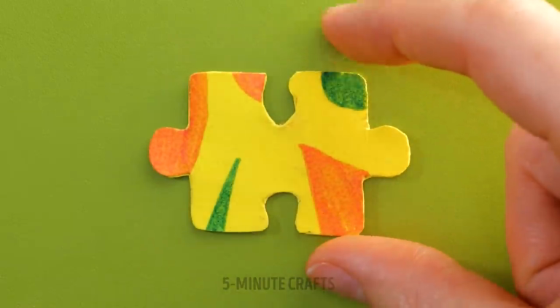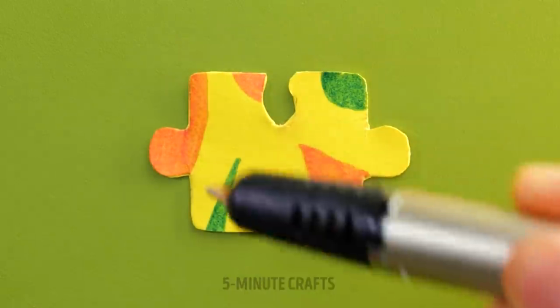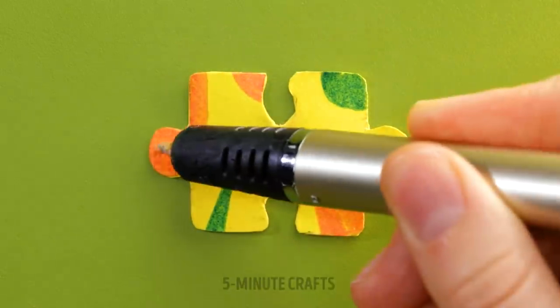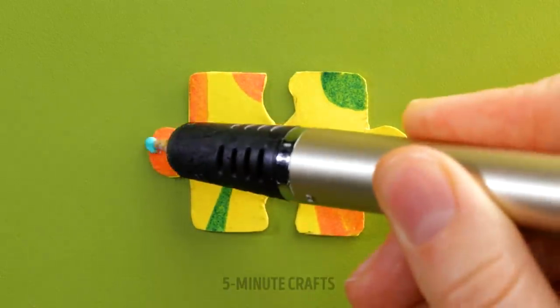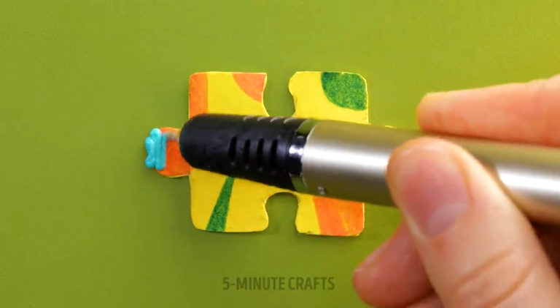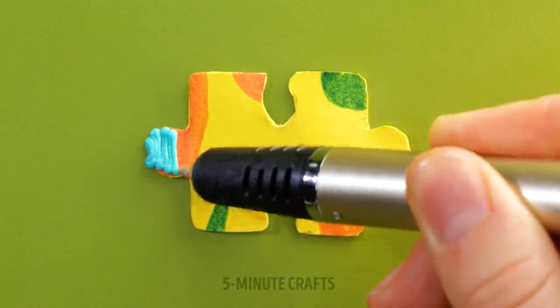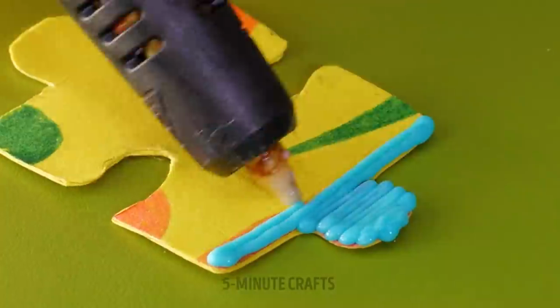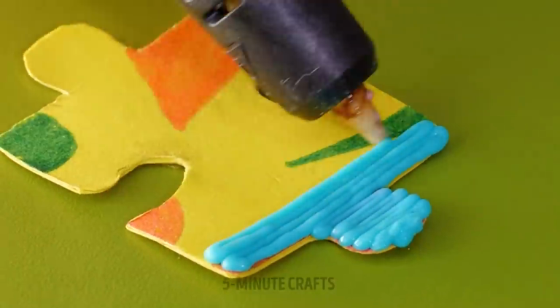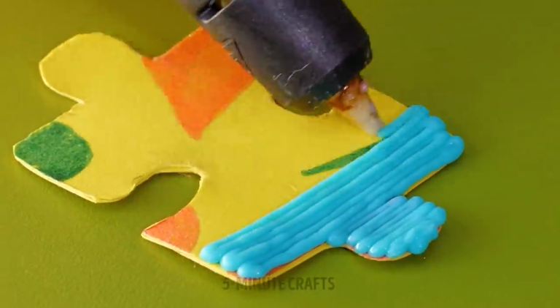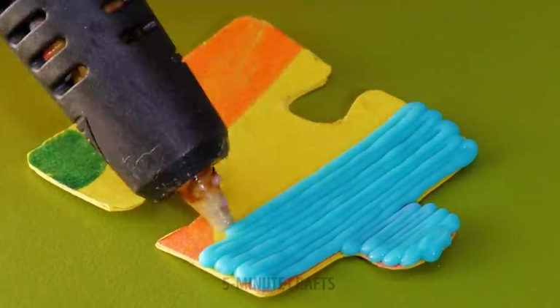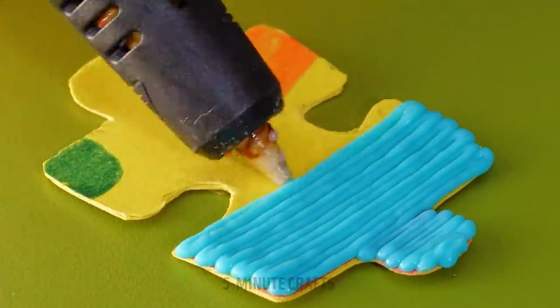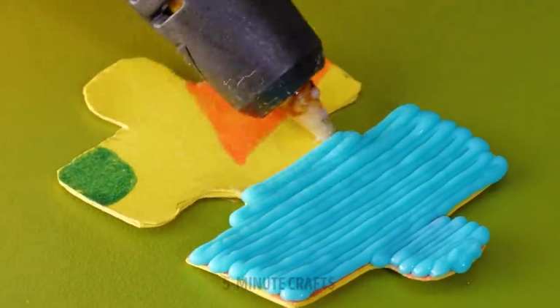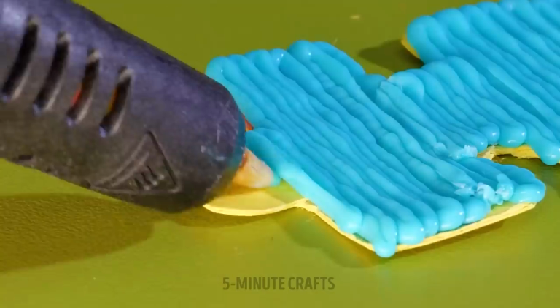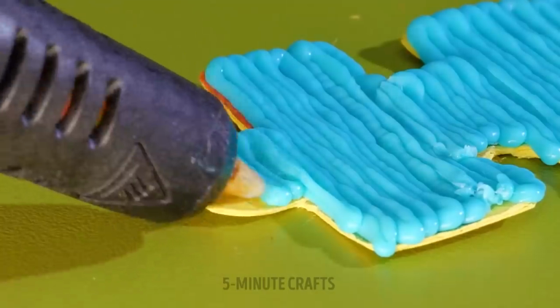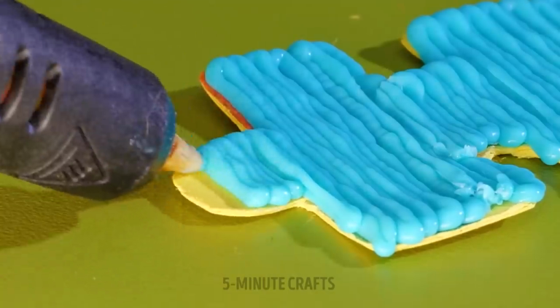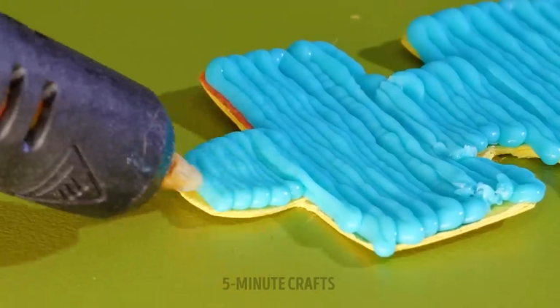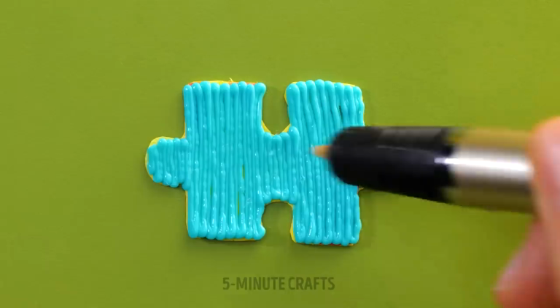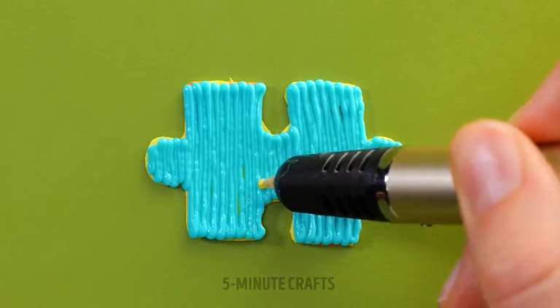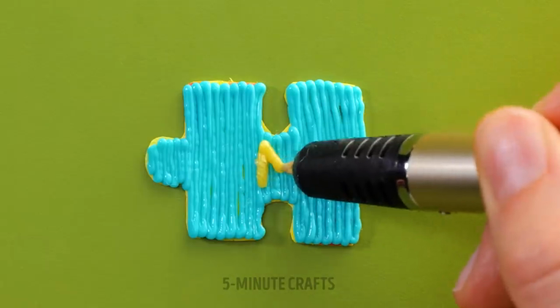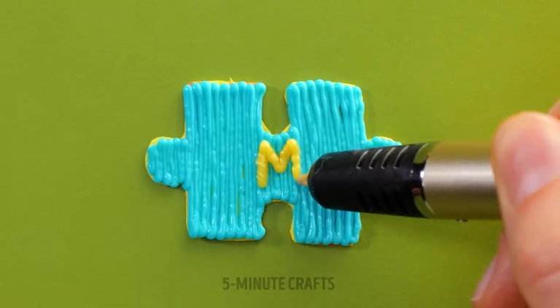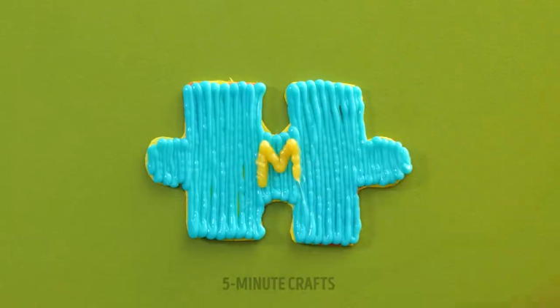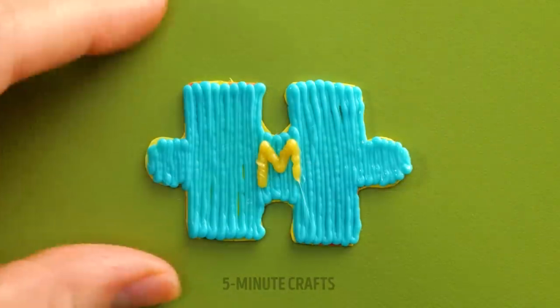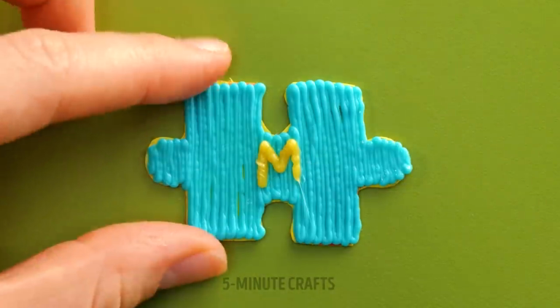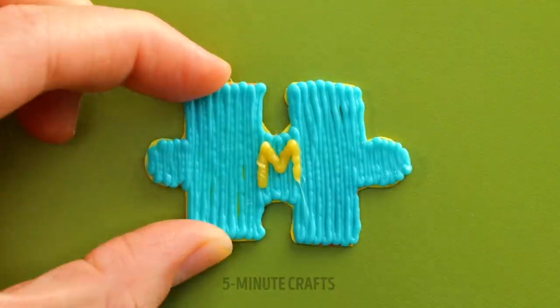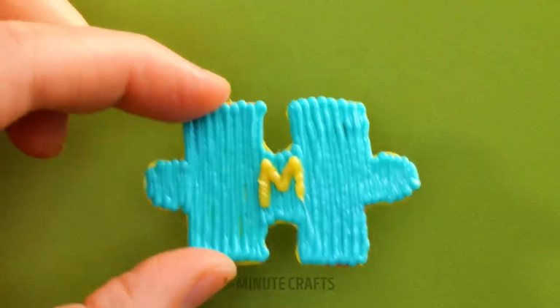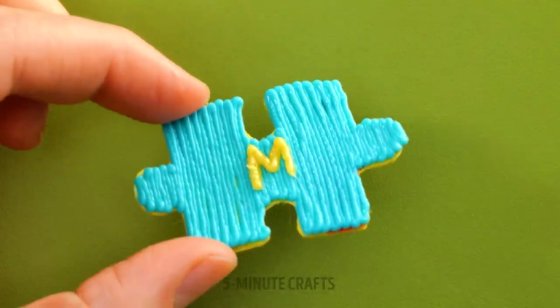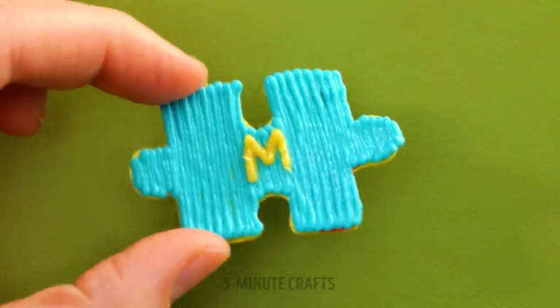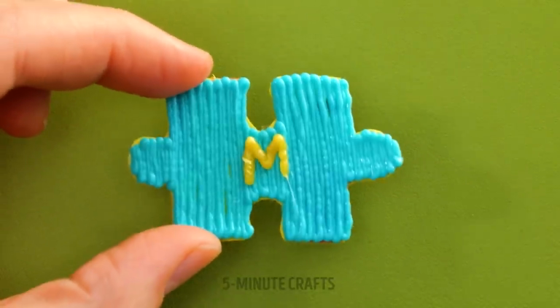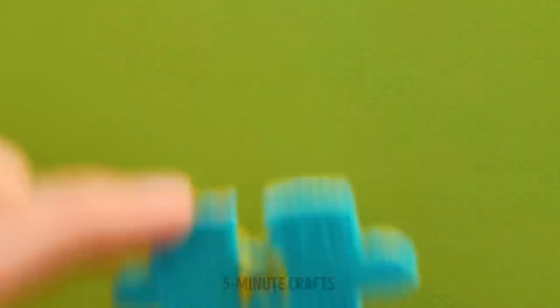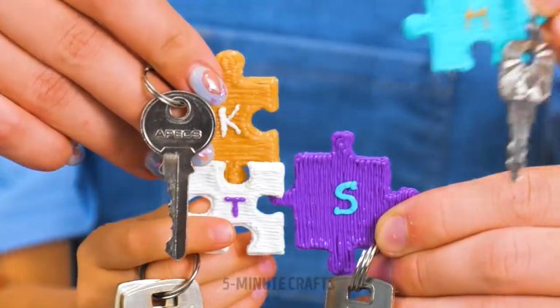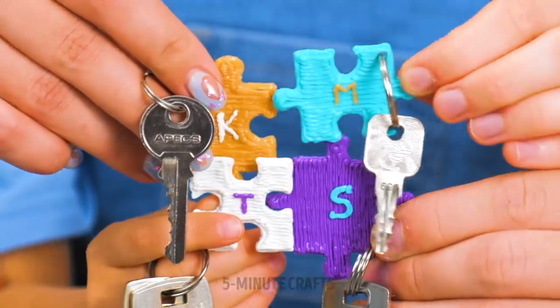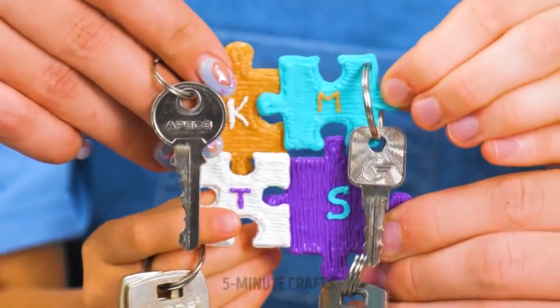If you're a fan of puzzles, you'll love this. Draw over a jigsaw piece with a 3D pen — don't forget to personalize it. Keychains for the whole family.